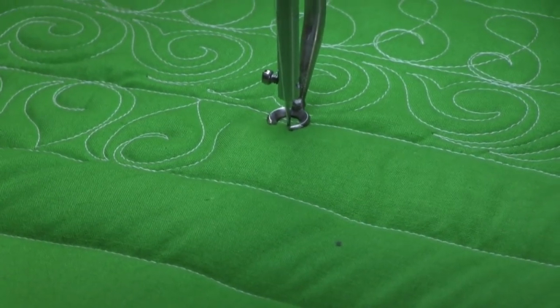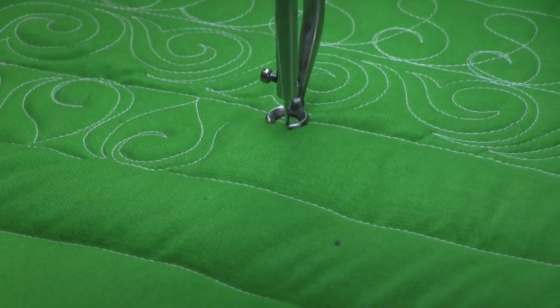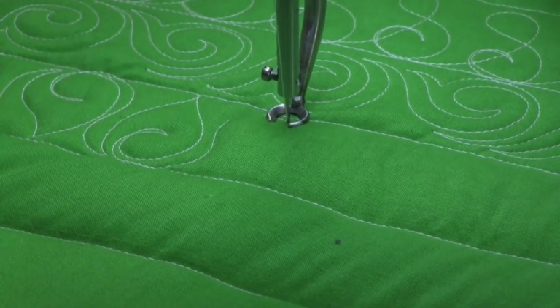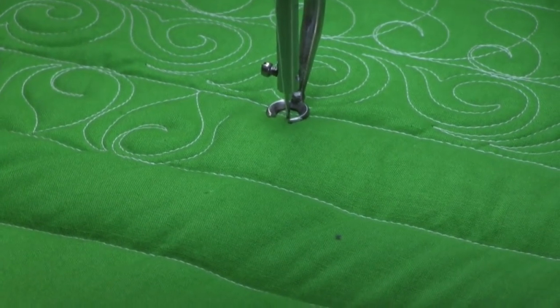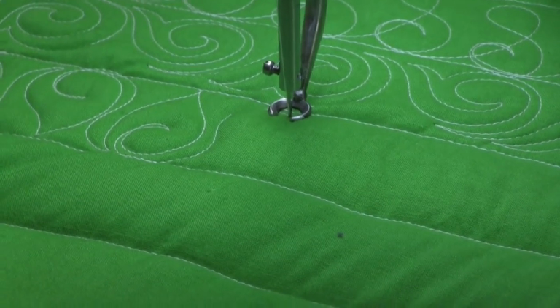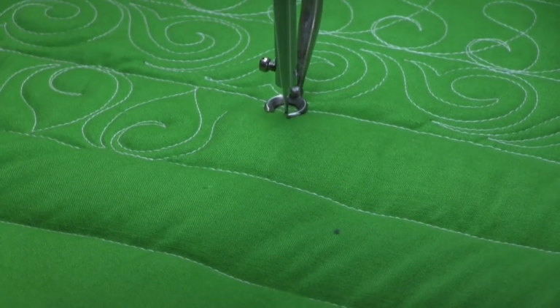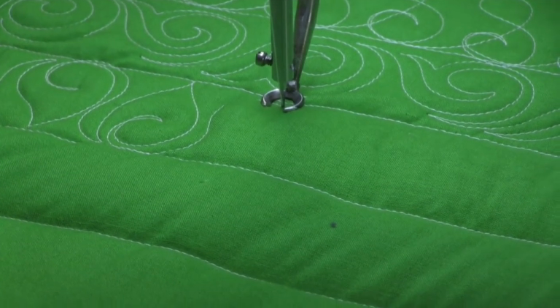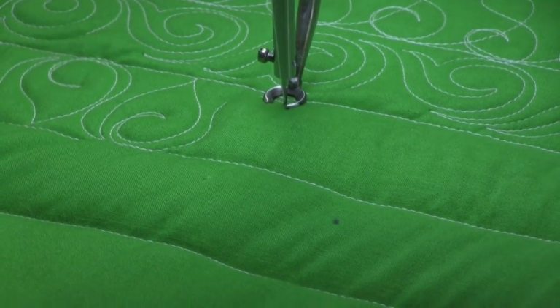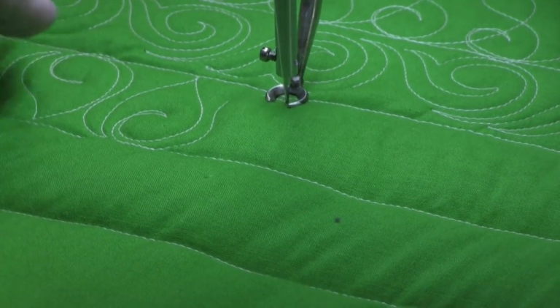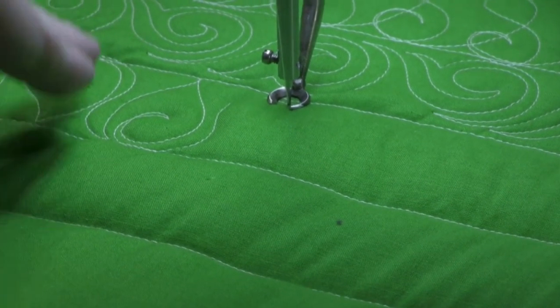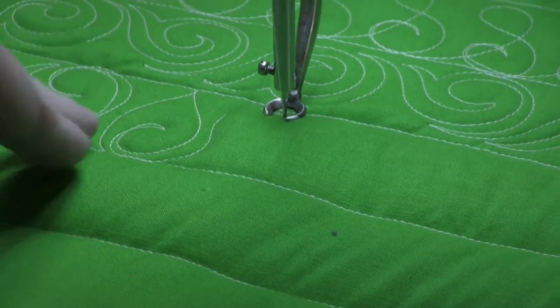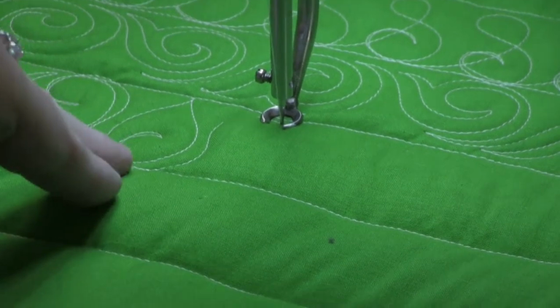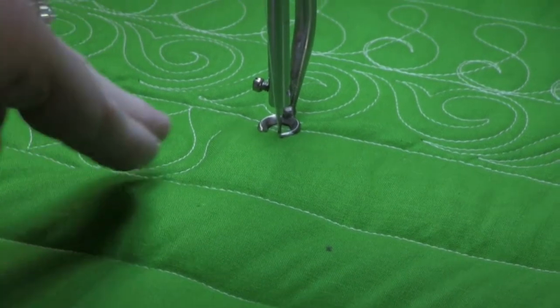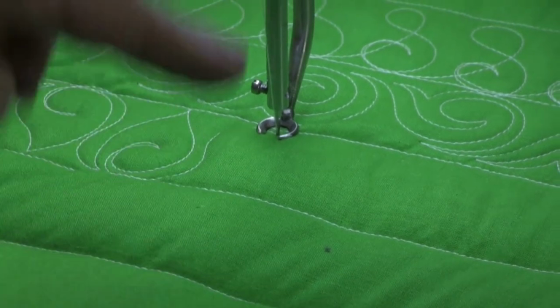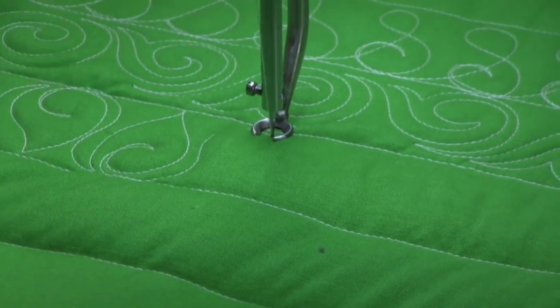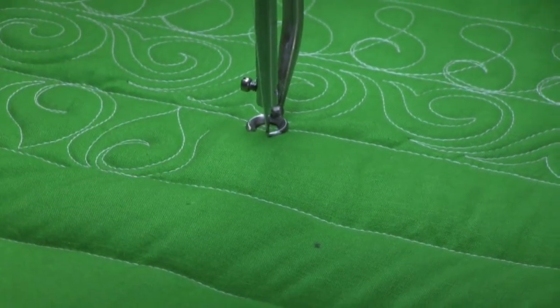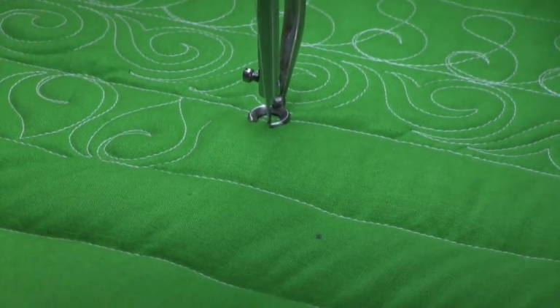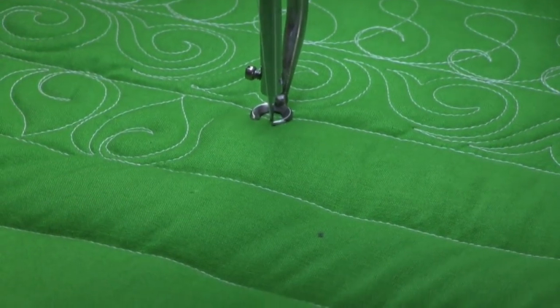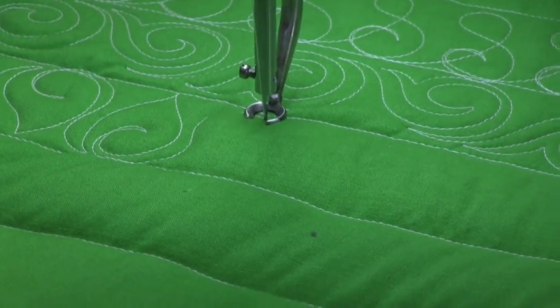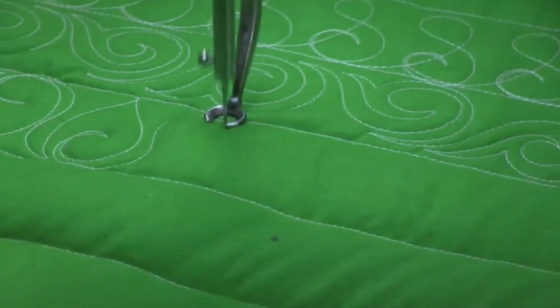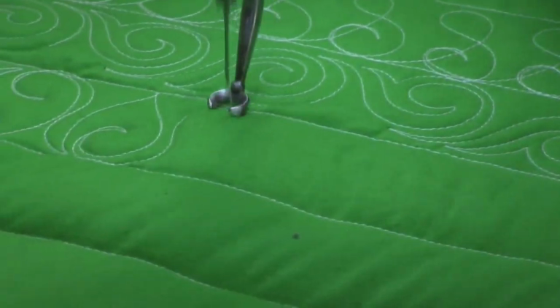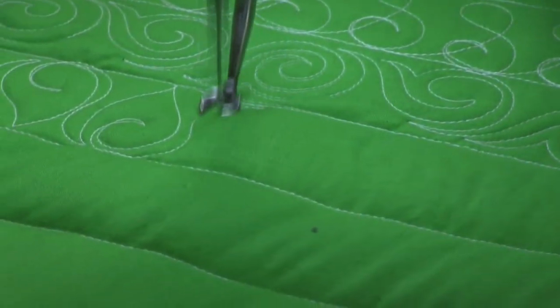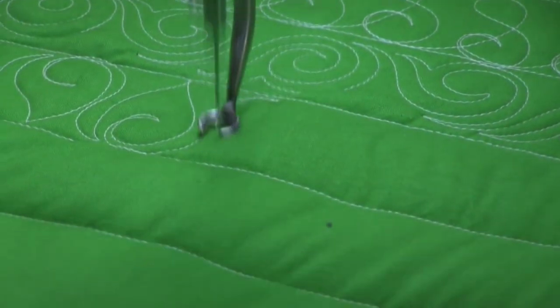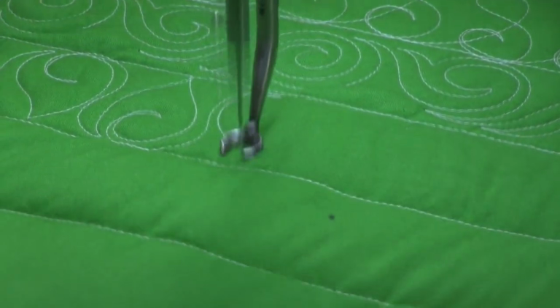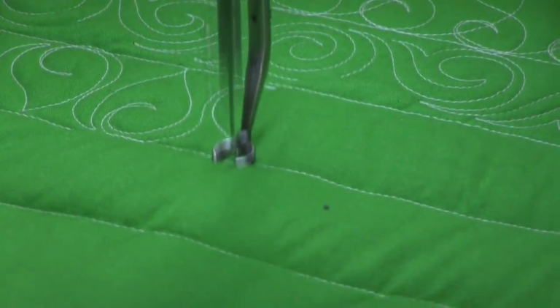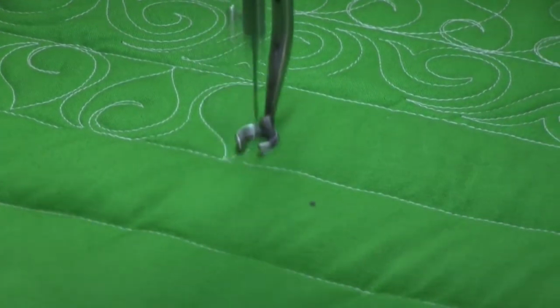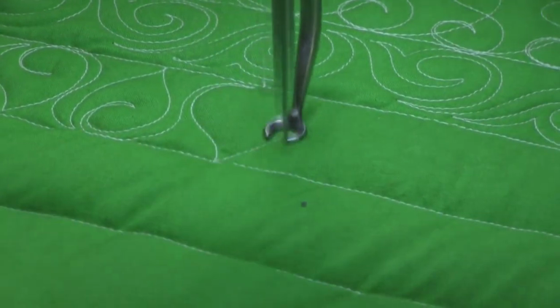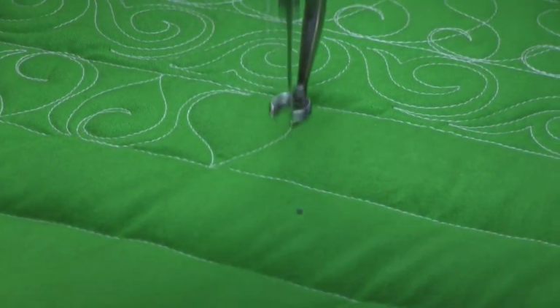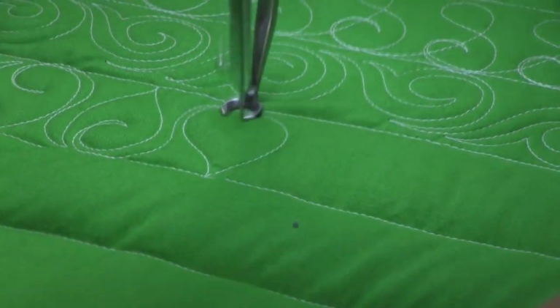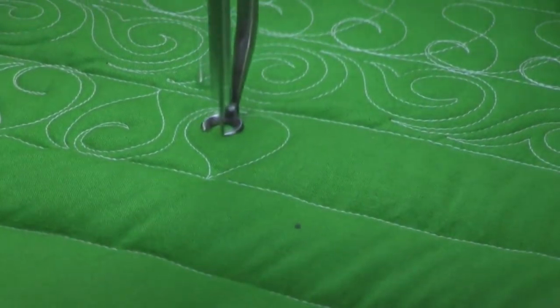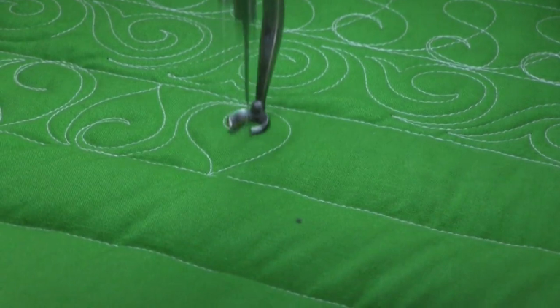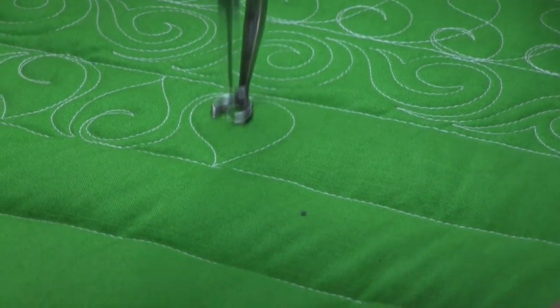And that way each leaf goes pointing up, pointing down, pointing up, pointing down — back and forth. And it really adds a nice effect.